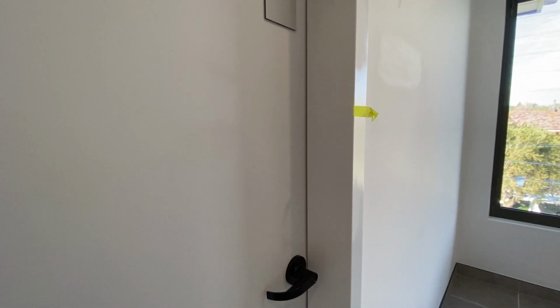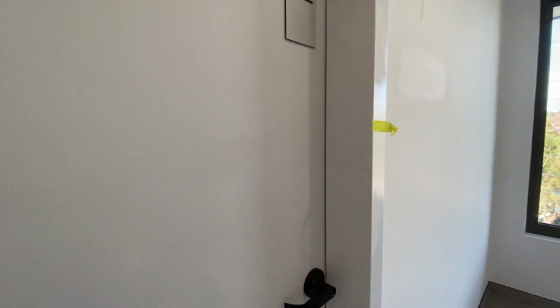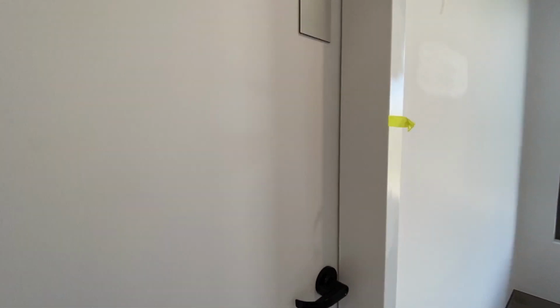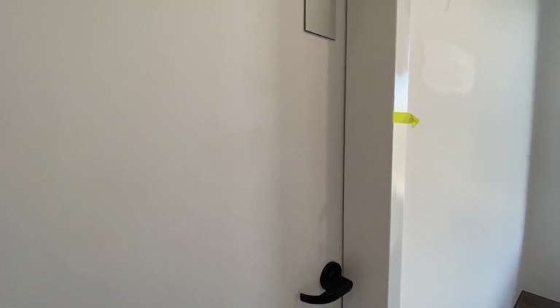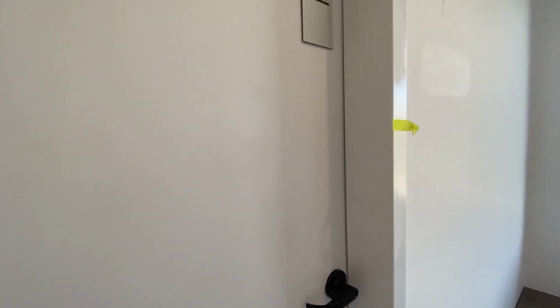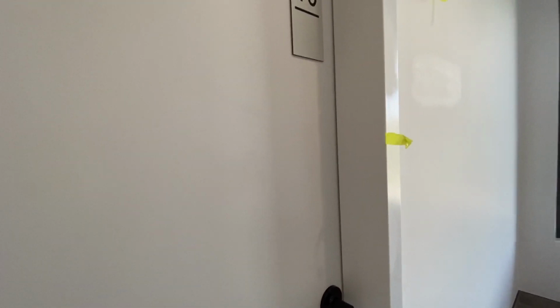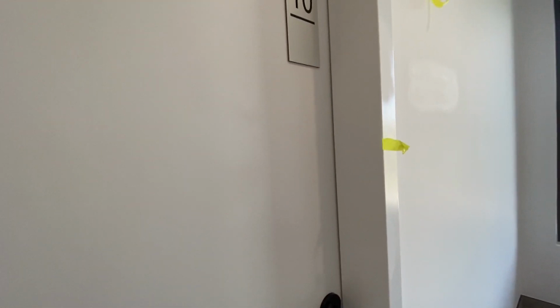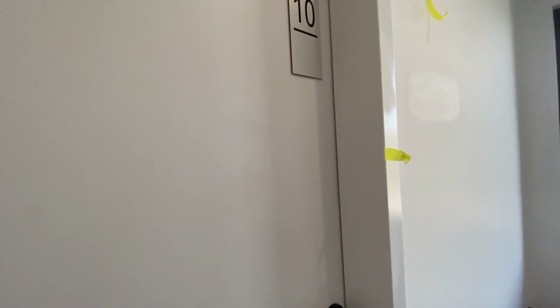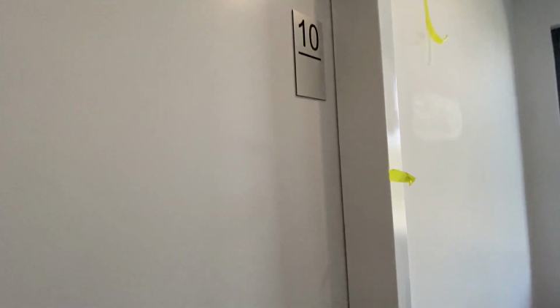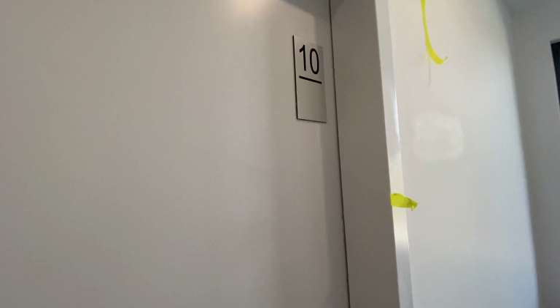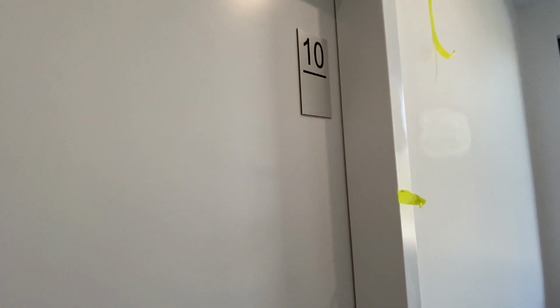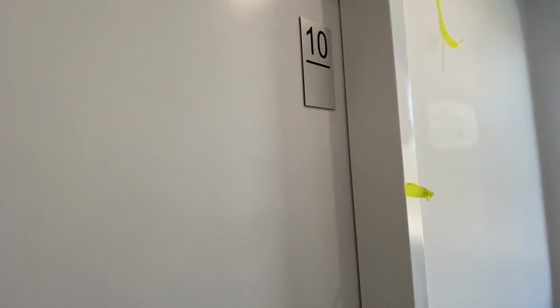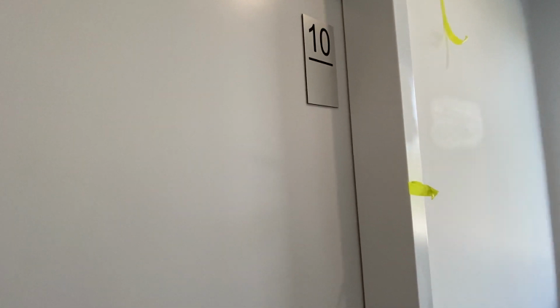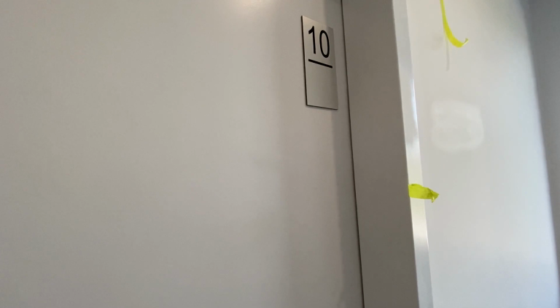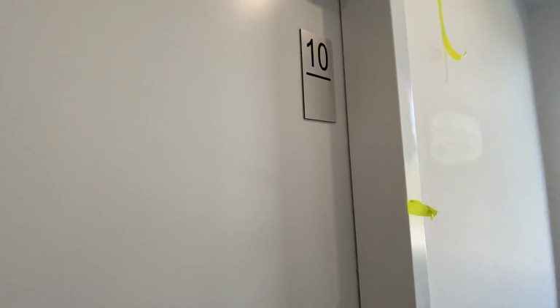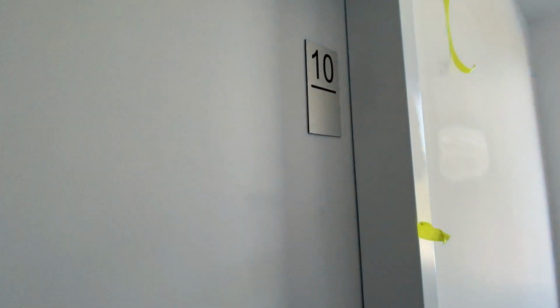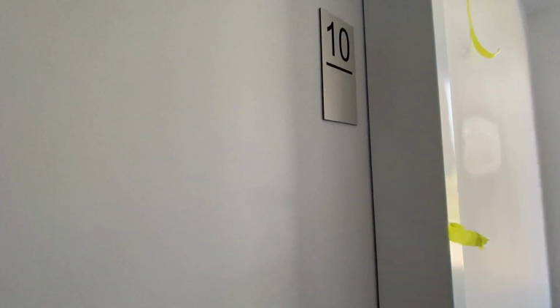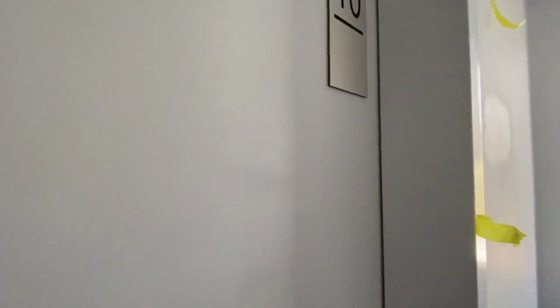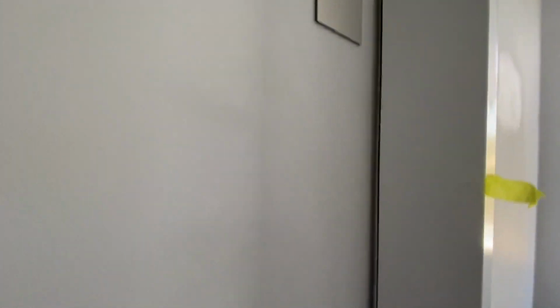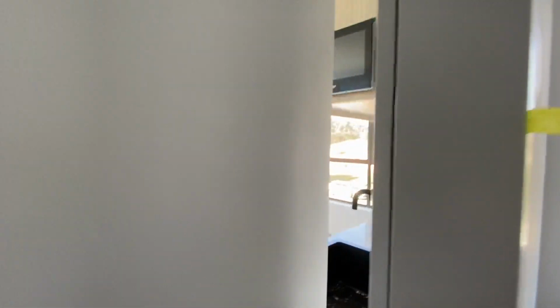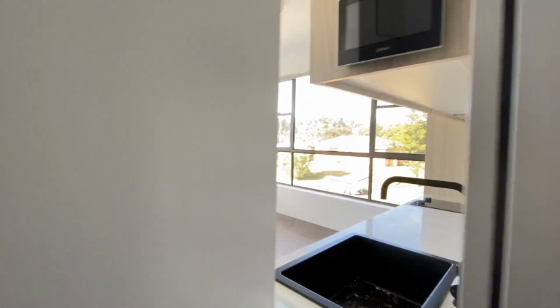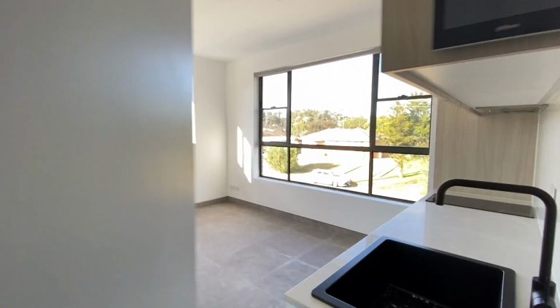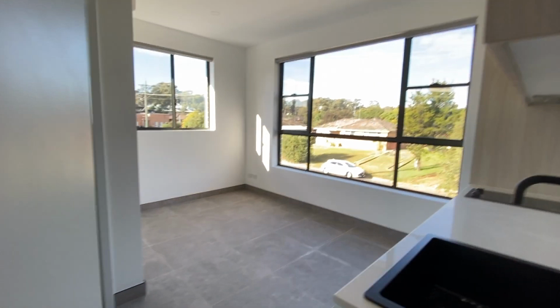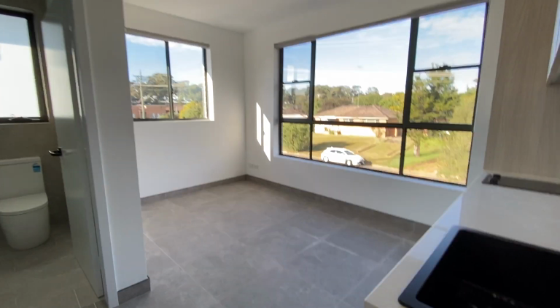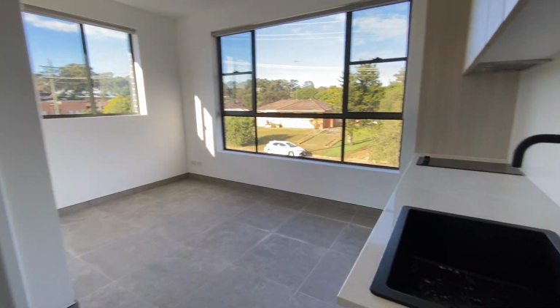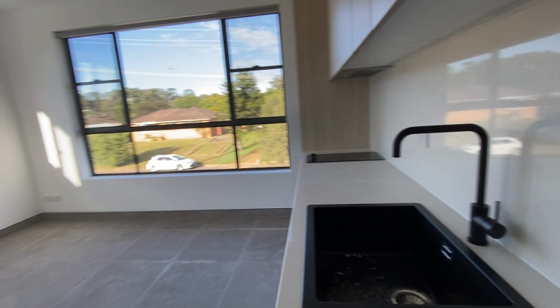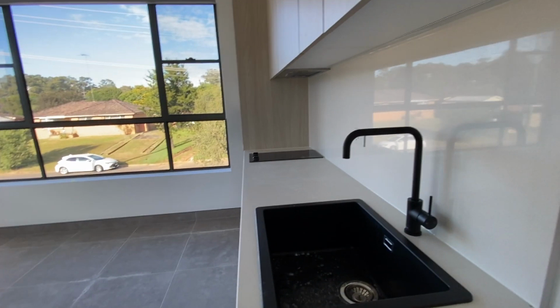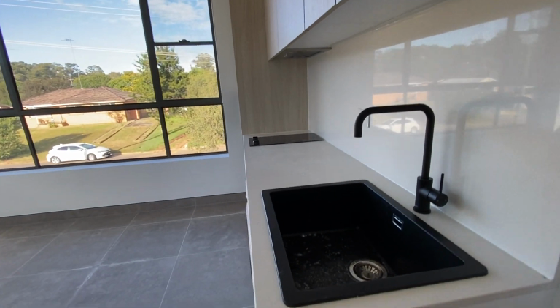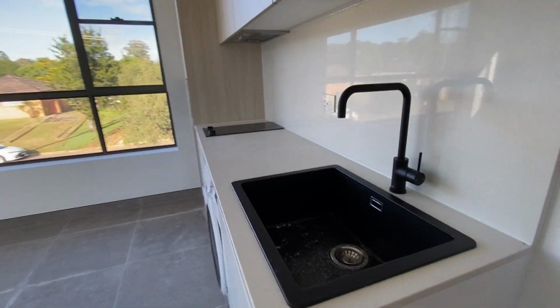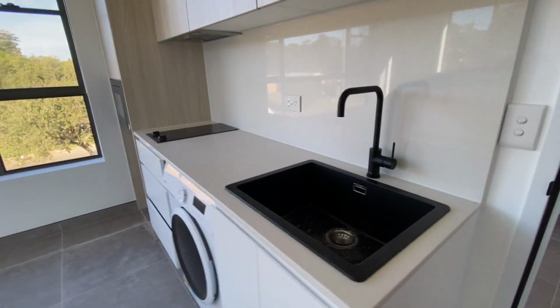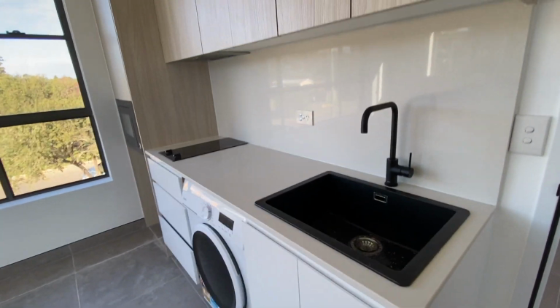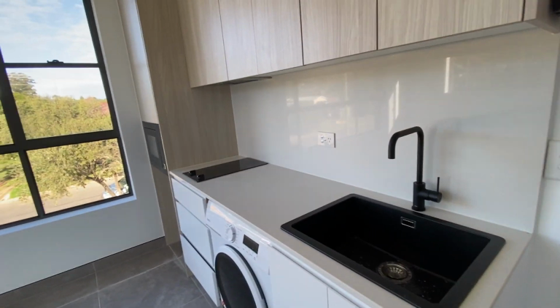We're at number one Edna Street in Kingswood. I'm taking you through an informal walkthrough video — this one is unit 10. As you walk through, you've got your kitchen here with really nice cabinetry.